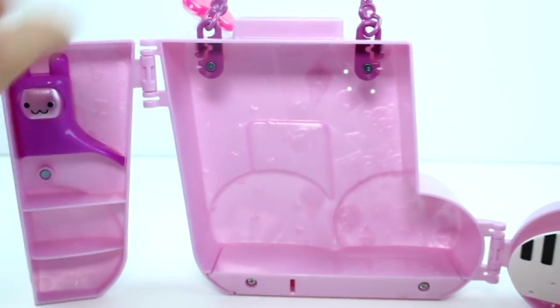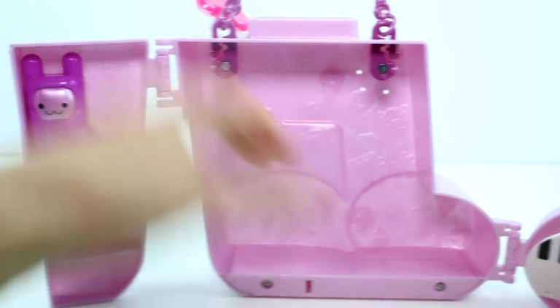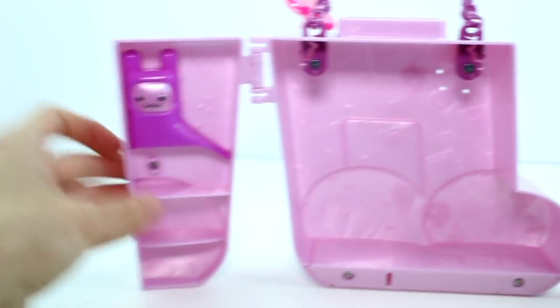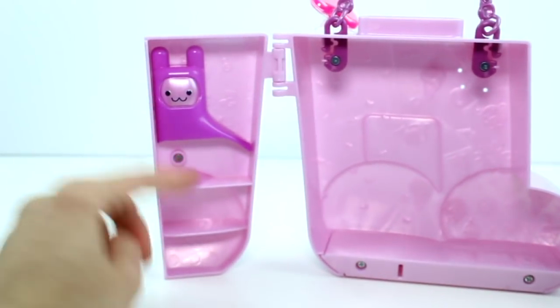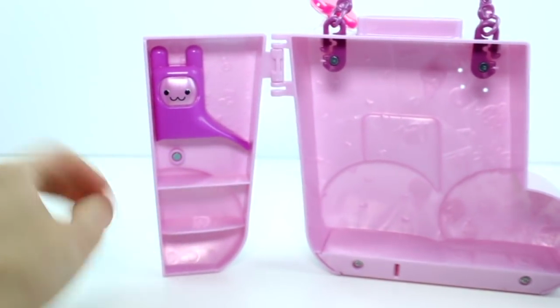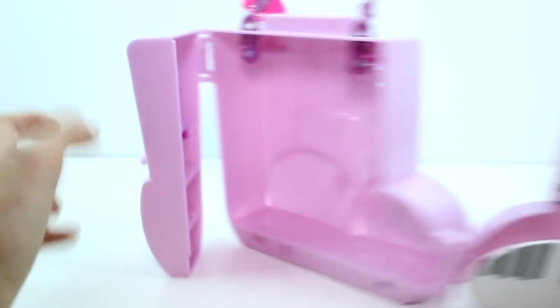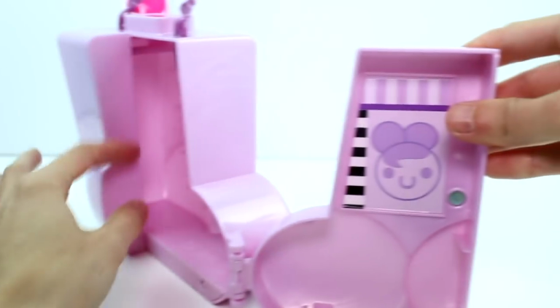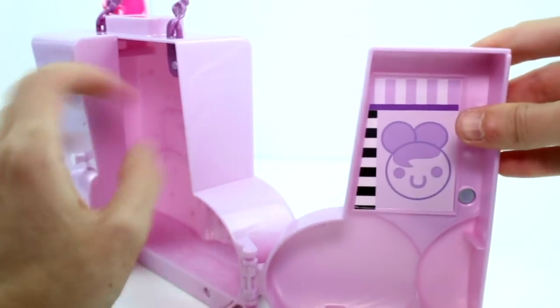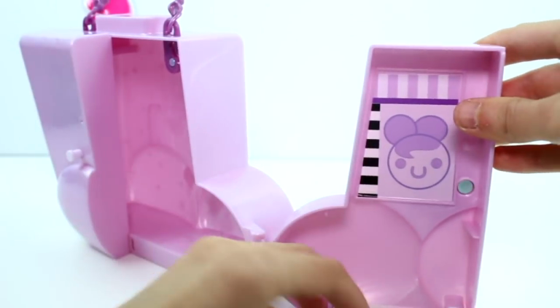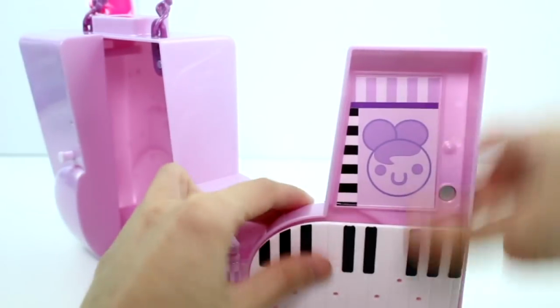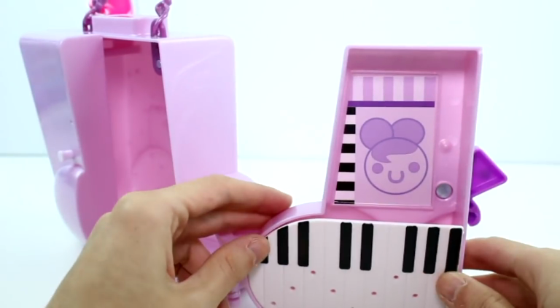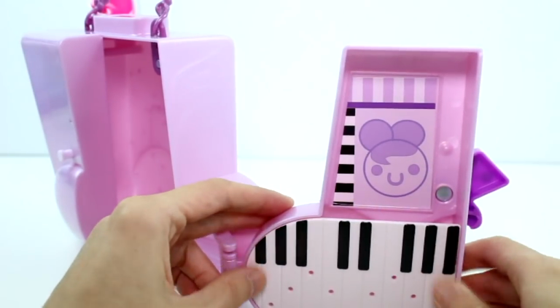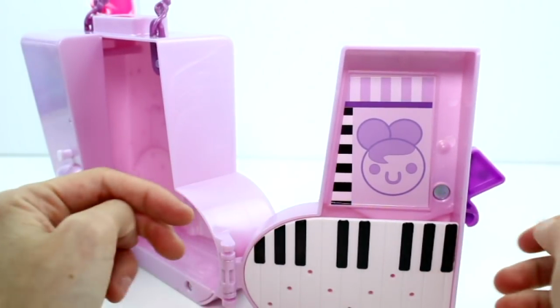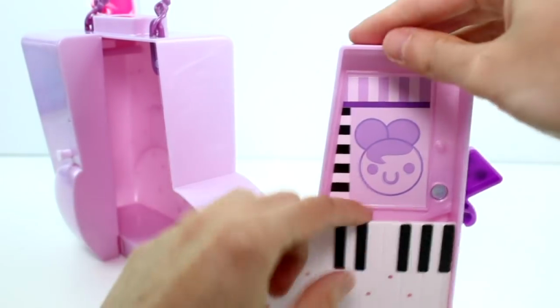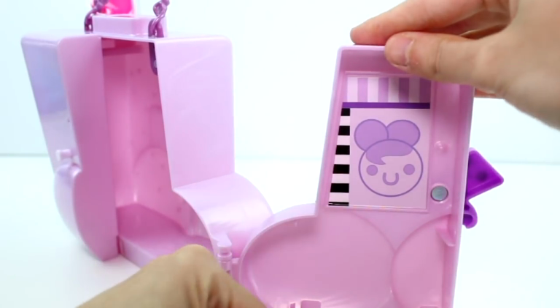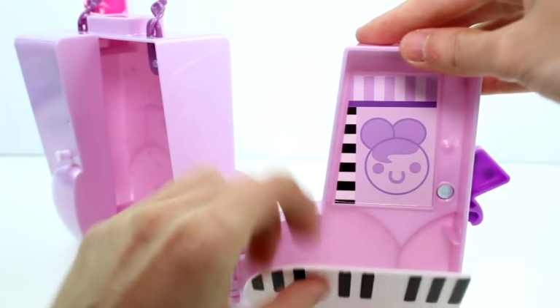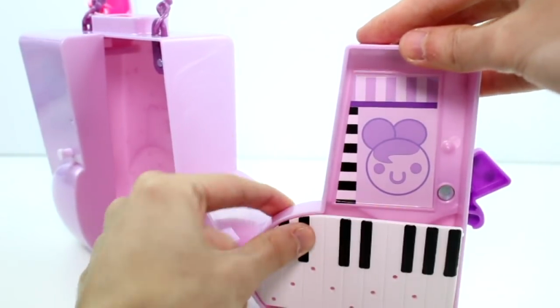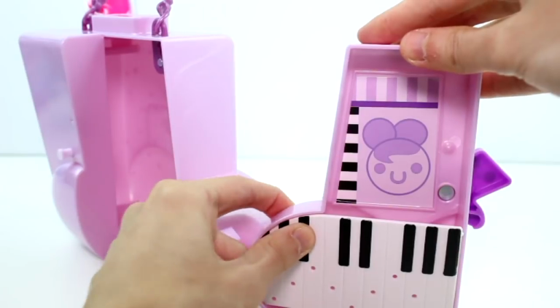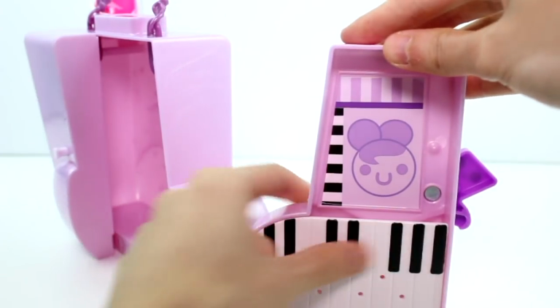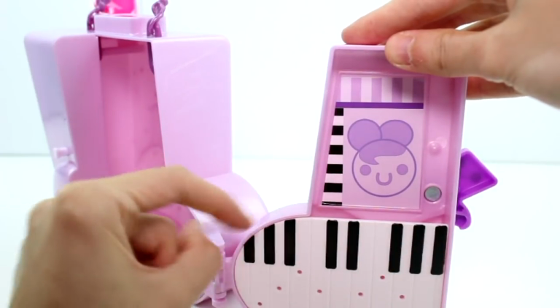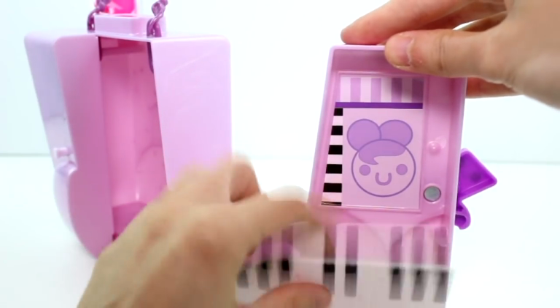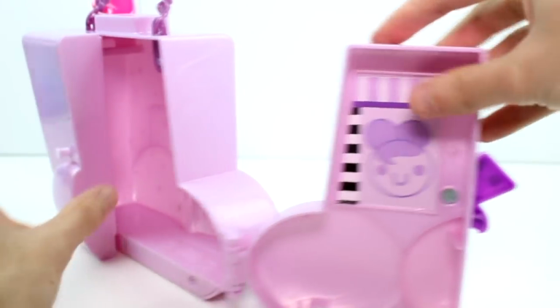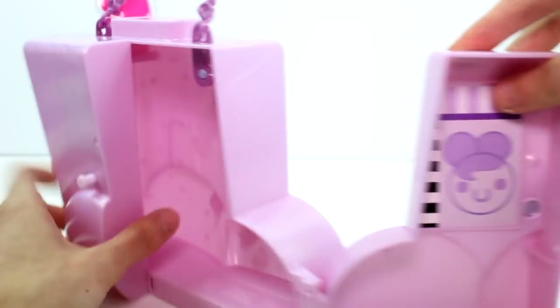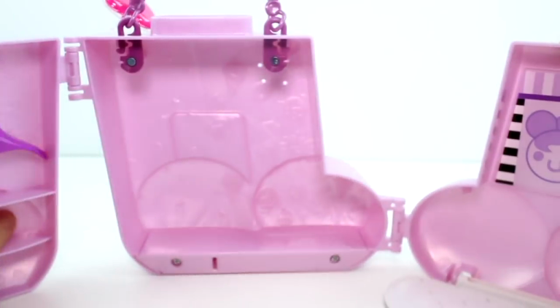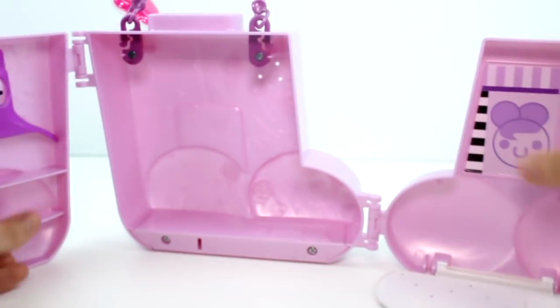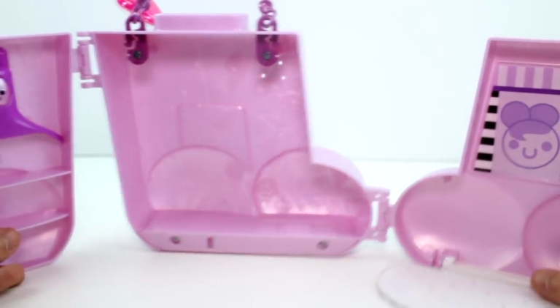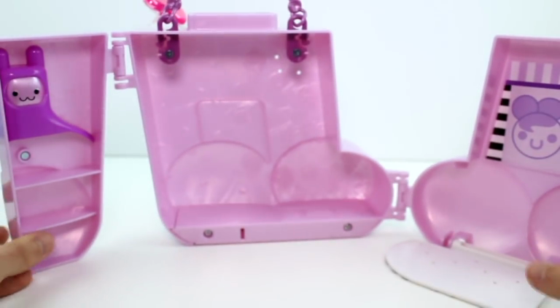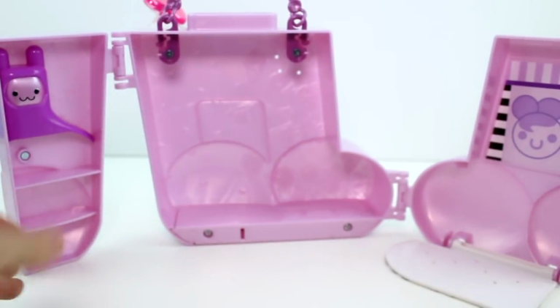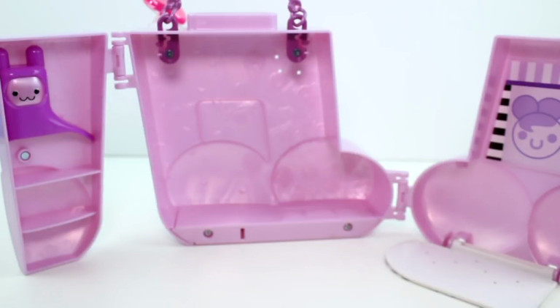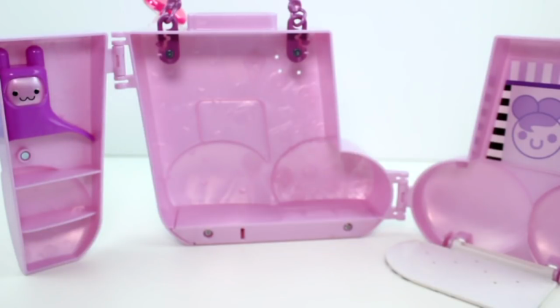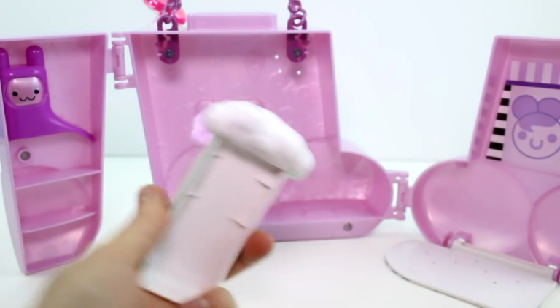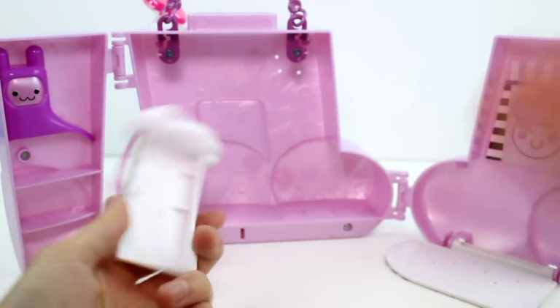And then you open it up like this. You have this big area, this area with shelves, and then over here this piece that you can have up or down. I do like the piano — that's super fun. And then we get this treadmill piece.